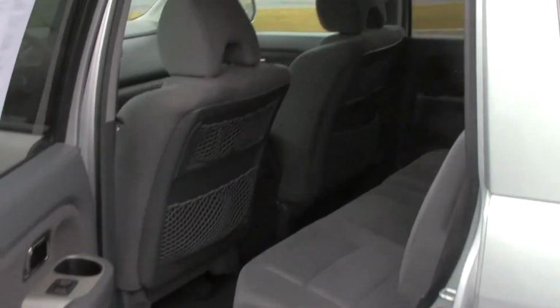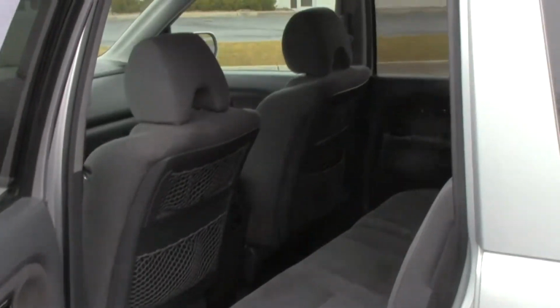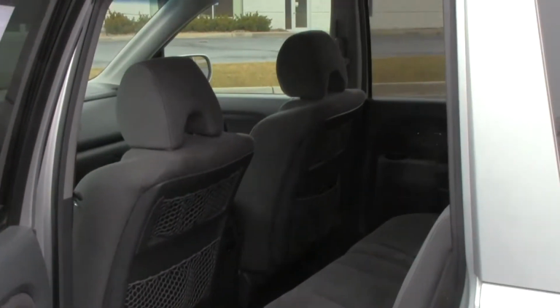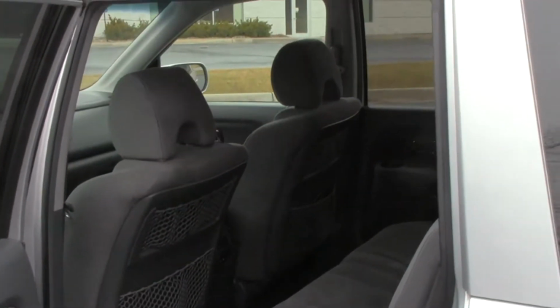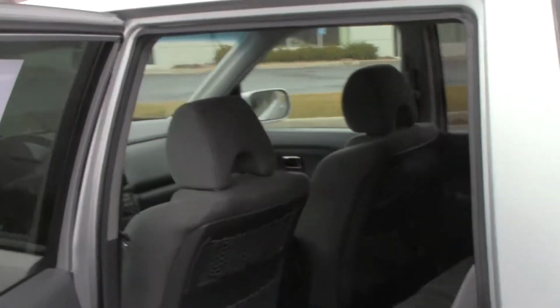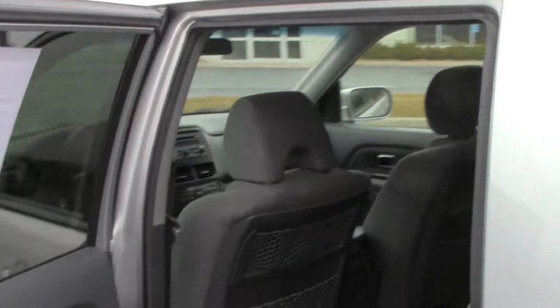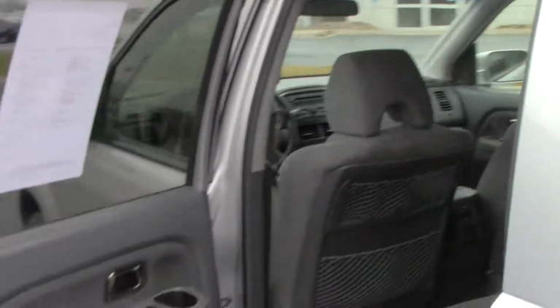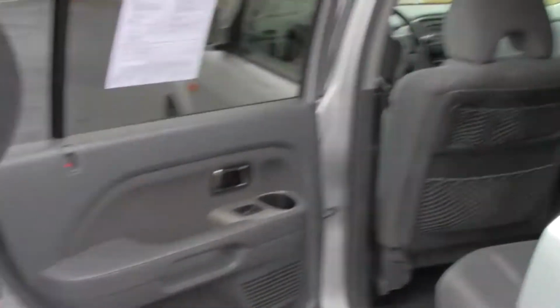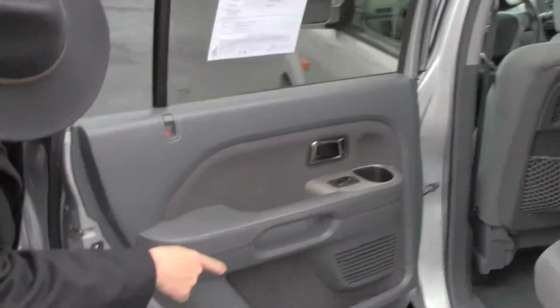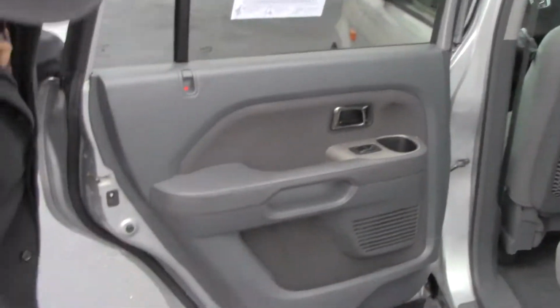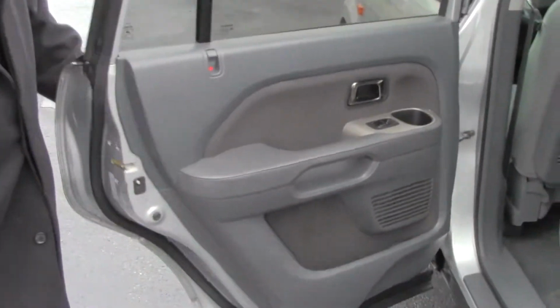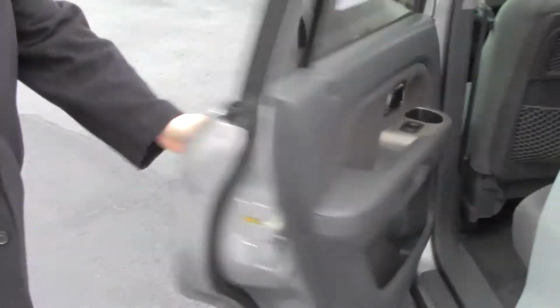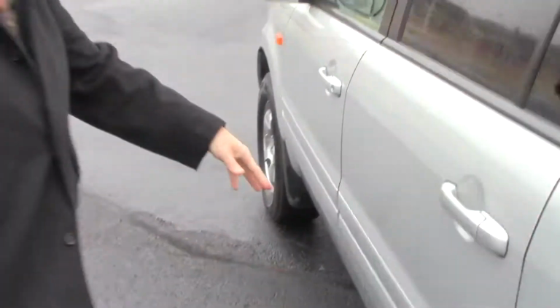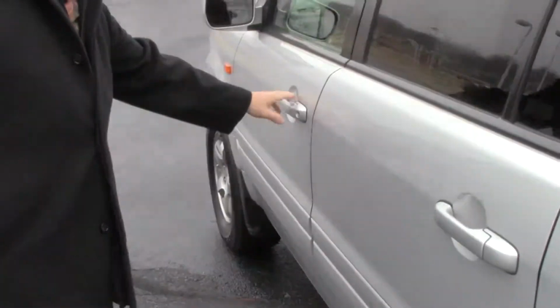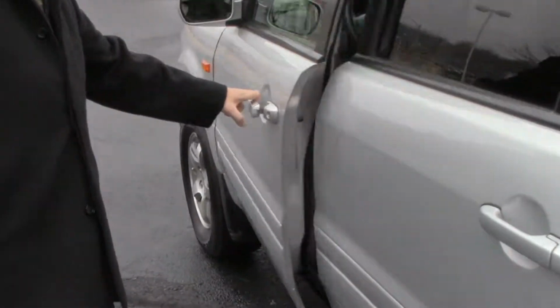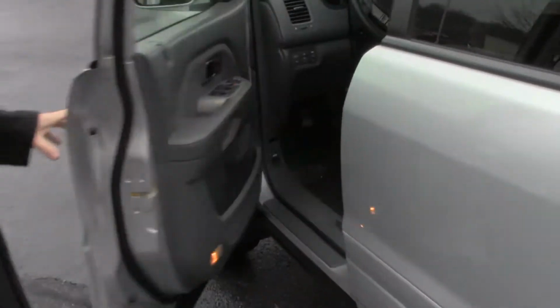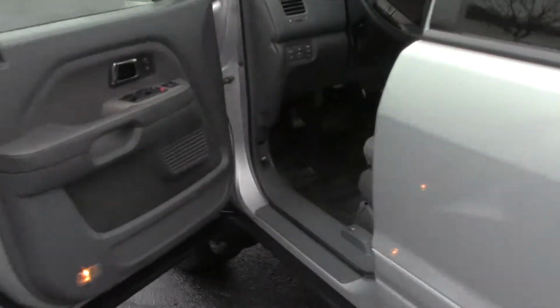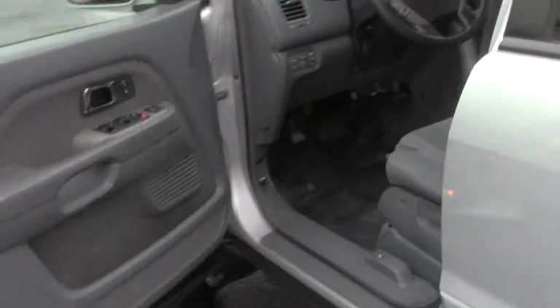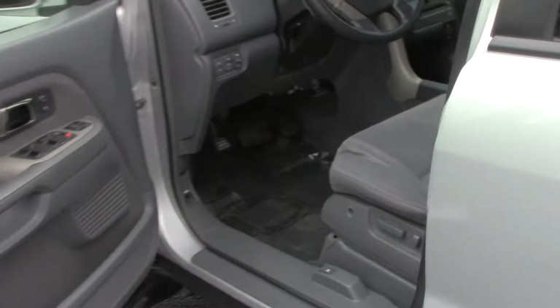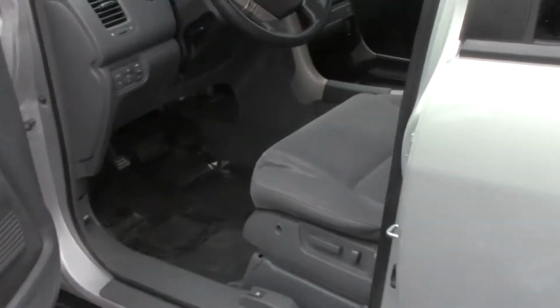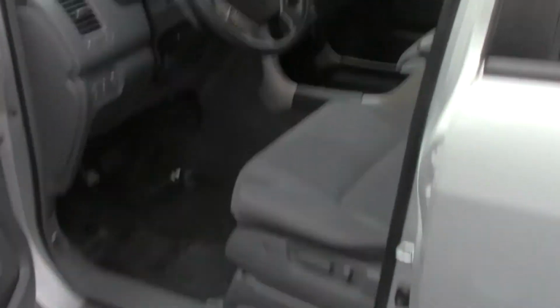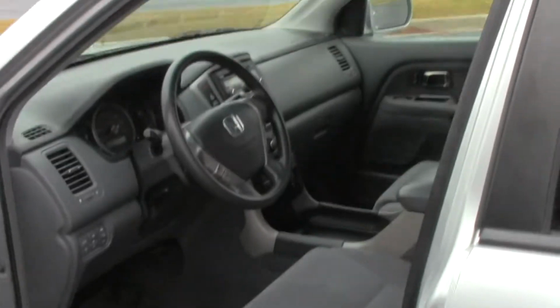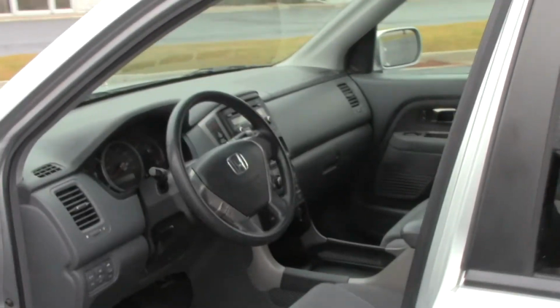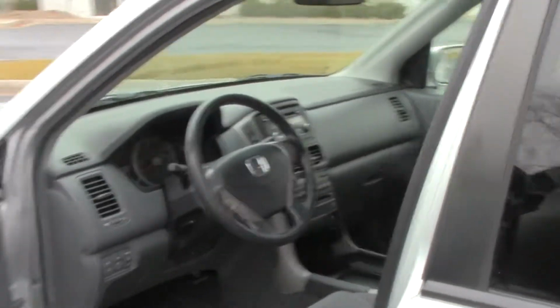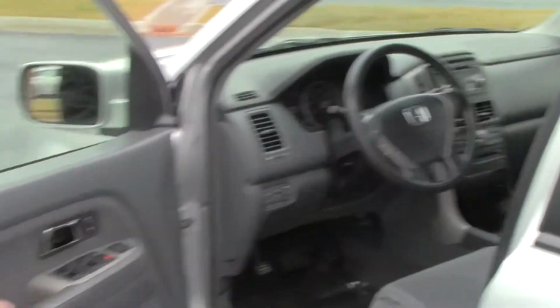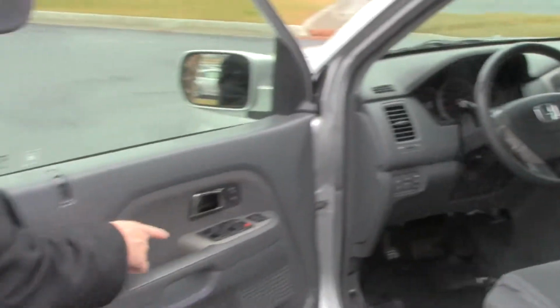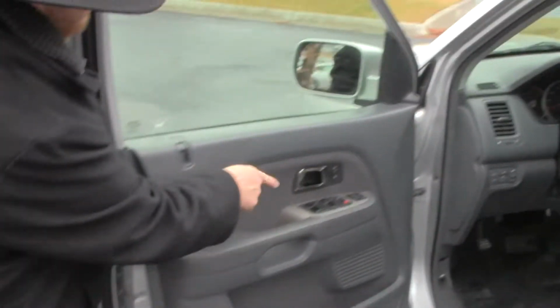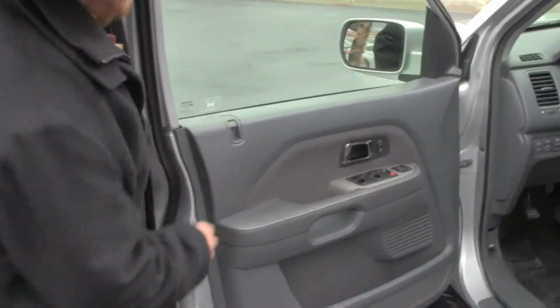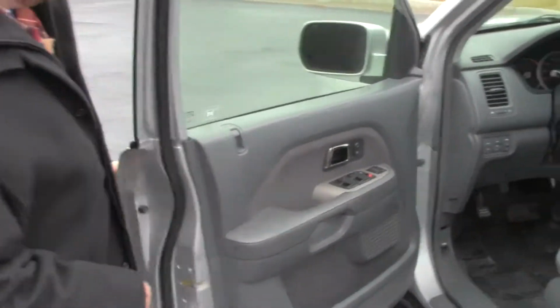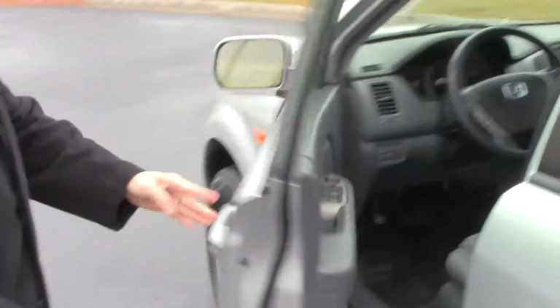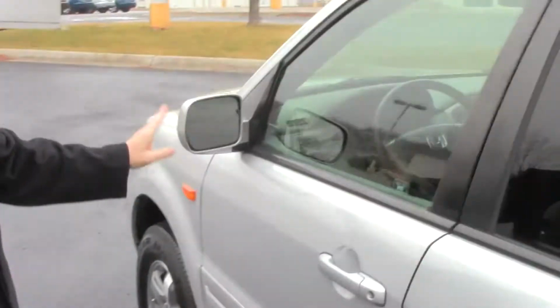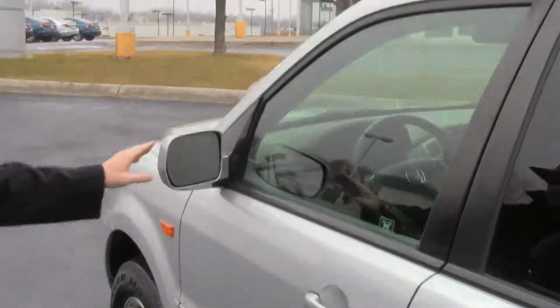Center armrest with cup holders, child security door locks, lots of storage in the doors. You have your eight-way power driver seat with power windows, power locks, power mirrors, and heated exterior mirrors.